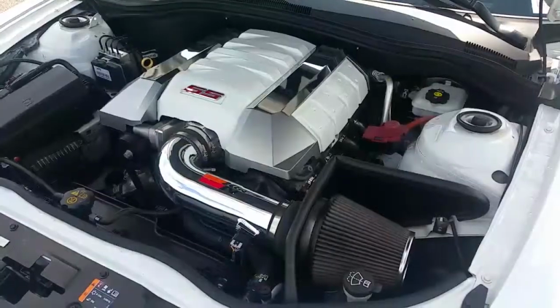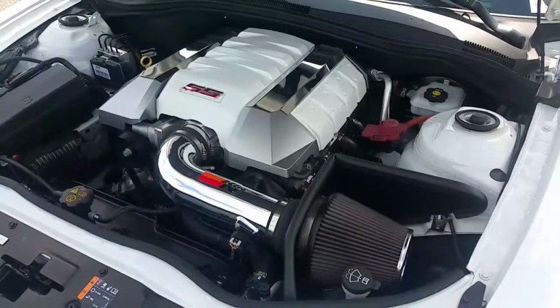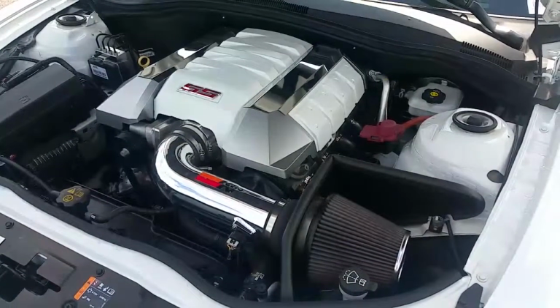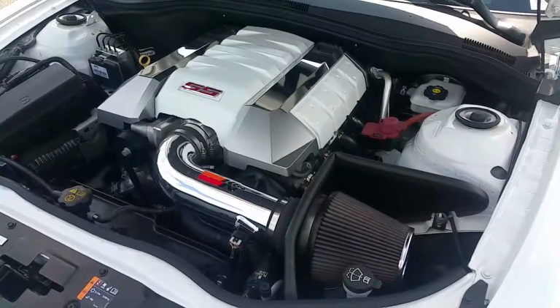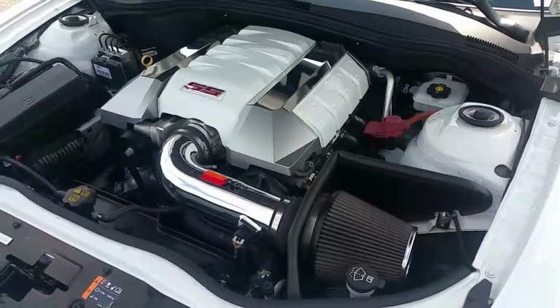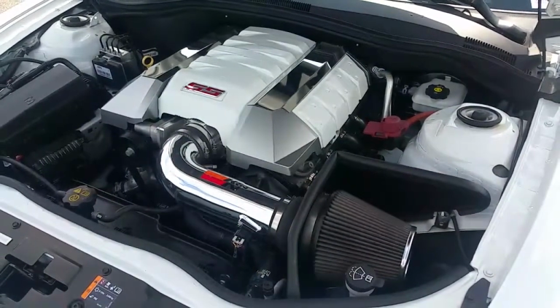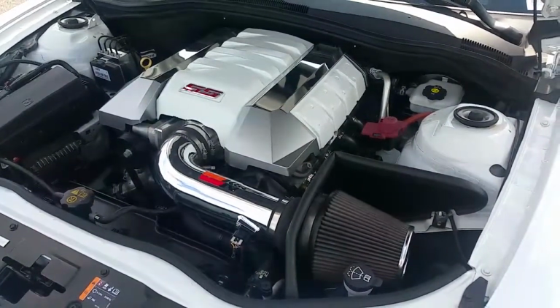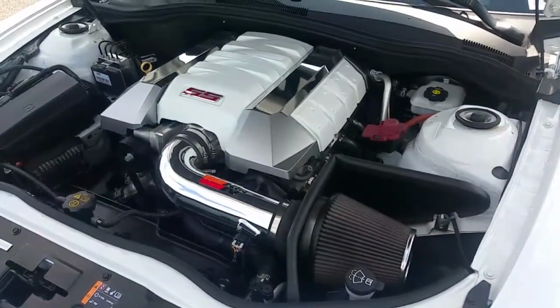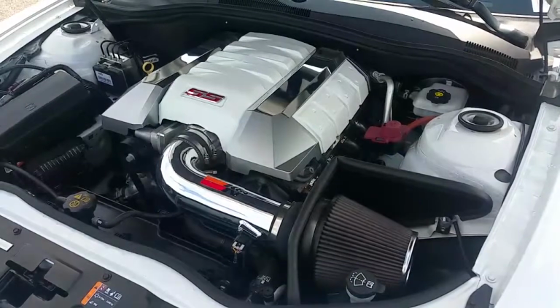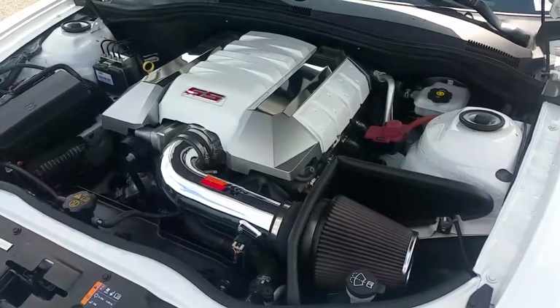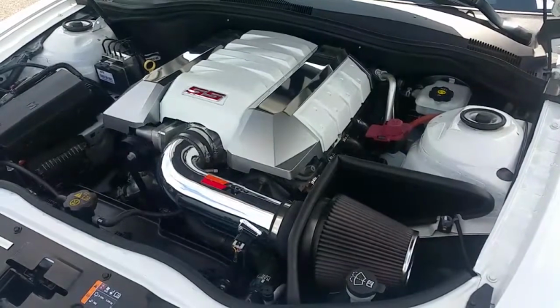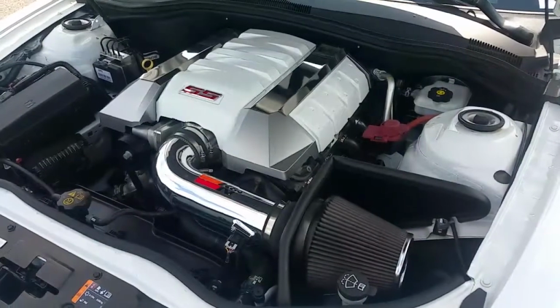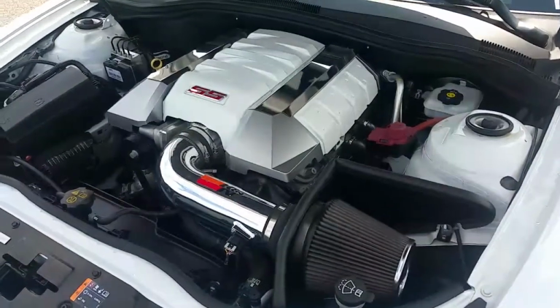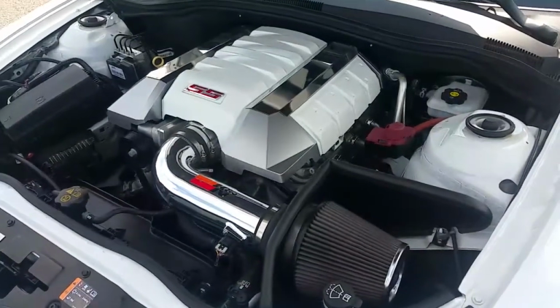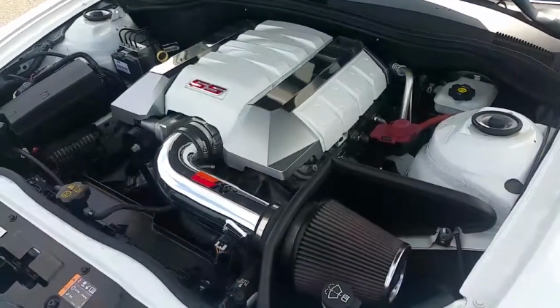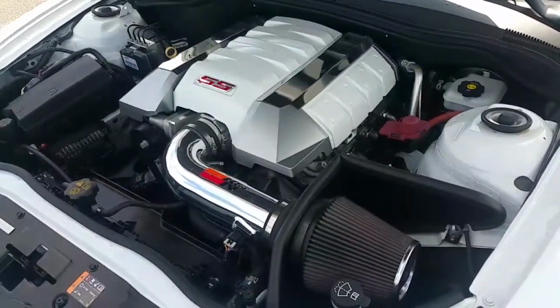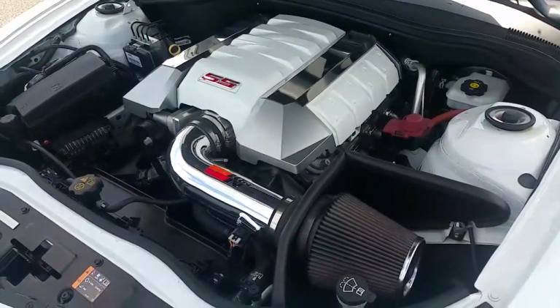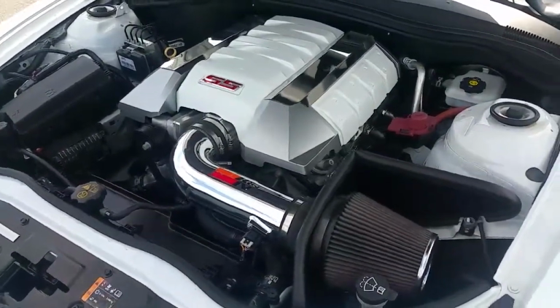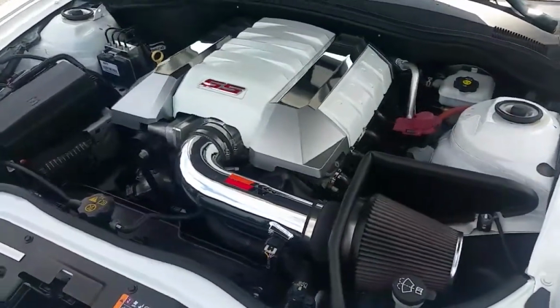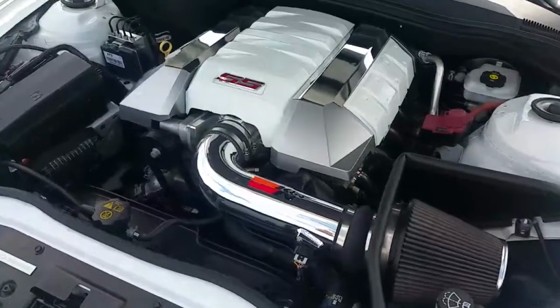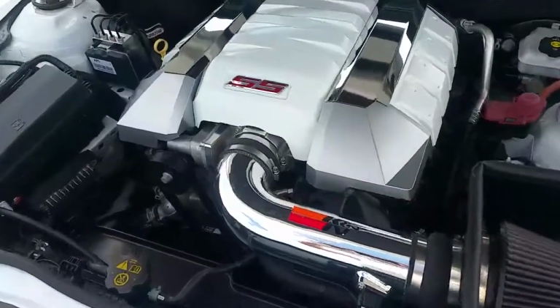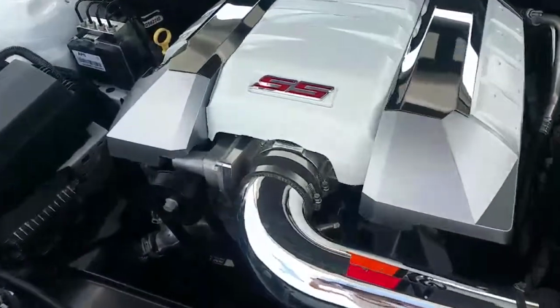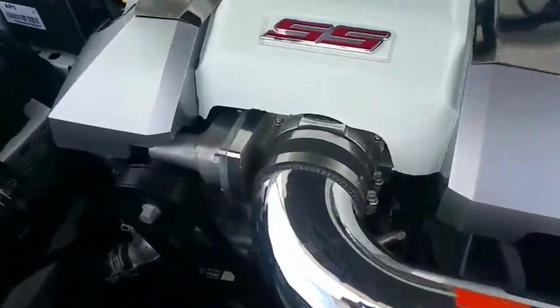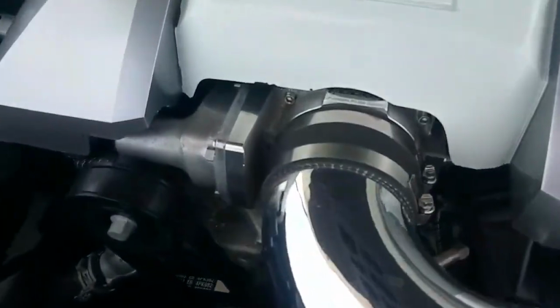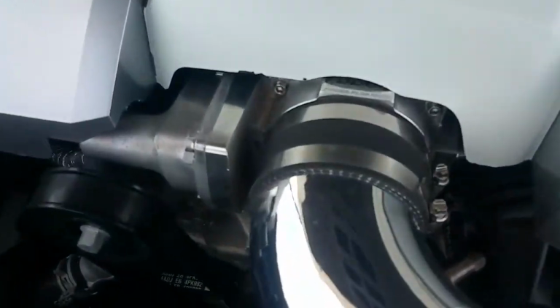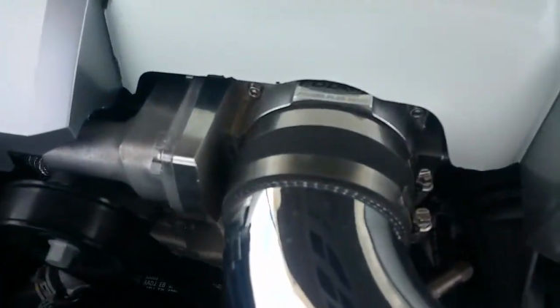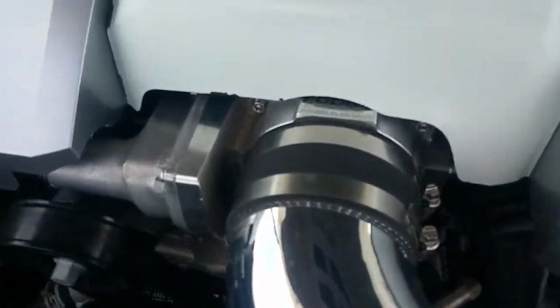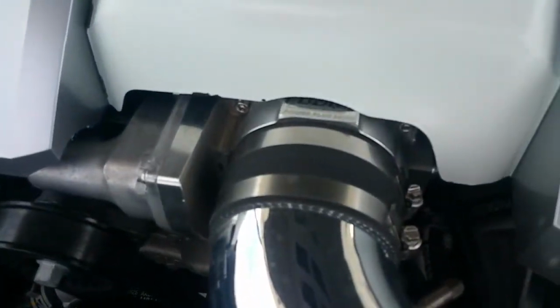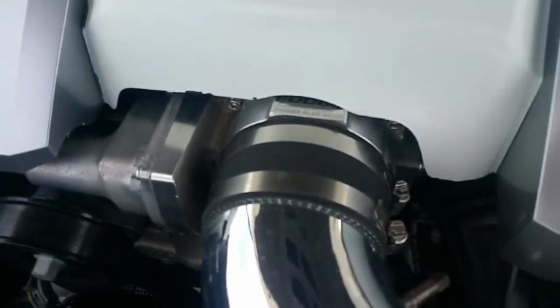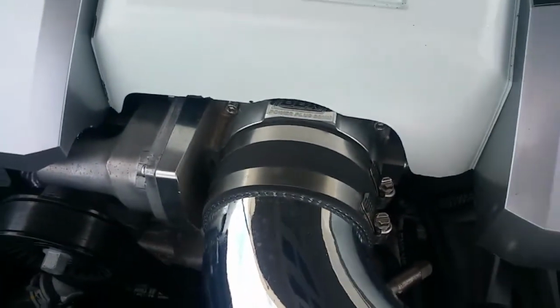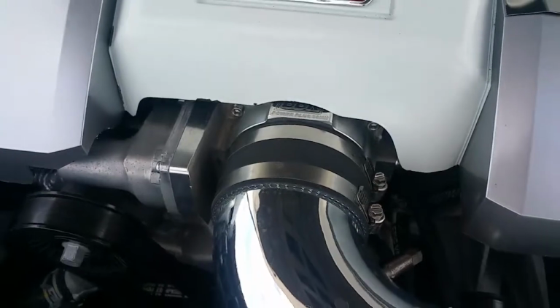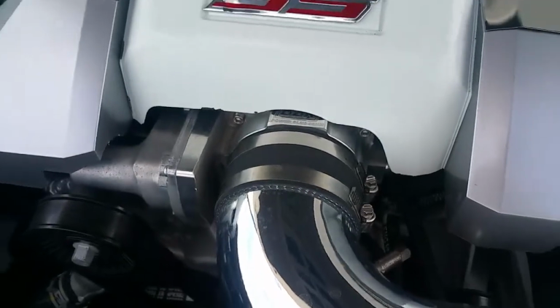Alright, as soon as you pop this hood, one thing that's going to stand out to you right up front is that beautiful stainless steel K&N cold air intake. You're also going to see a 95mm BBN throttle body assembly.